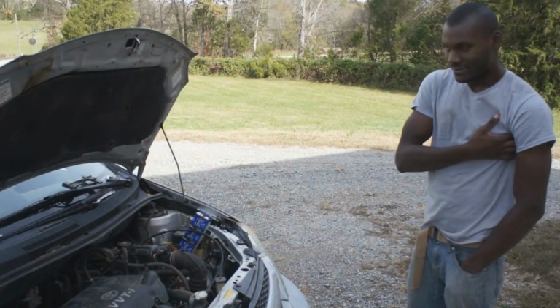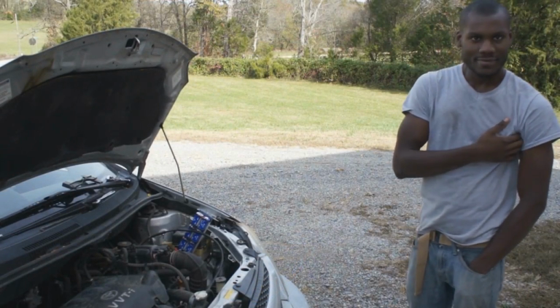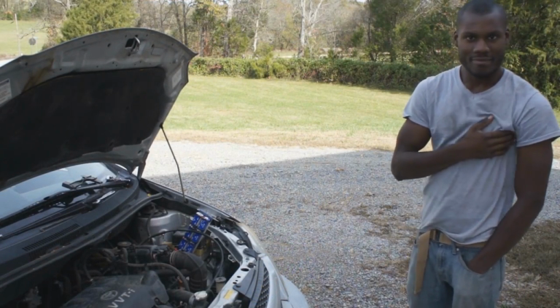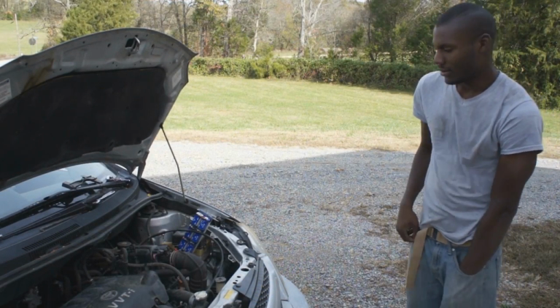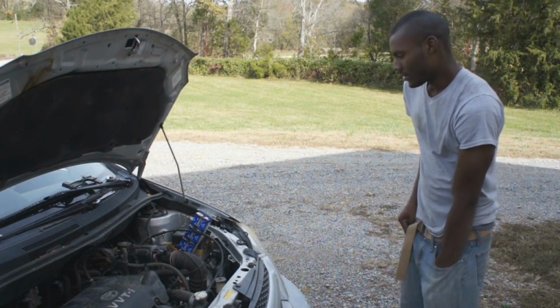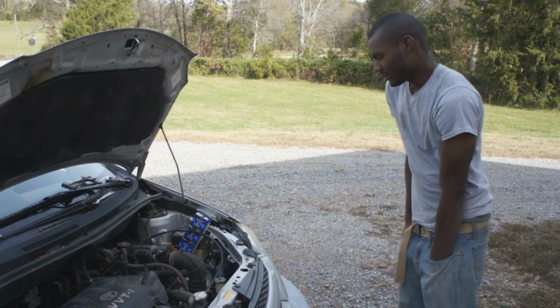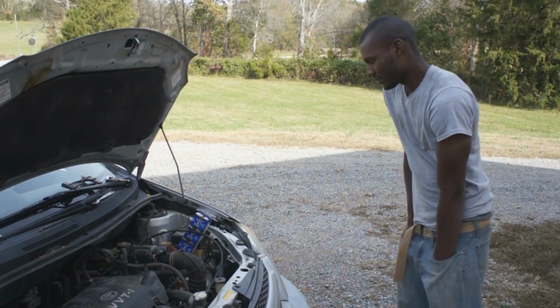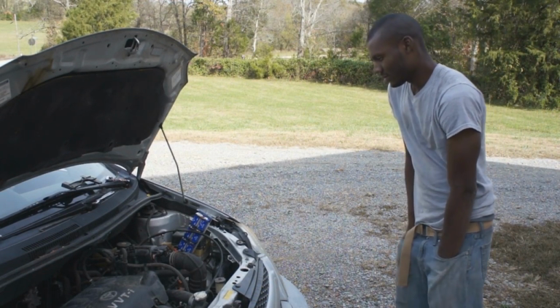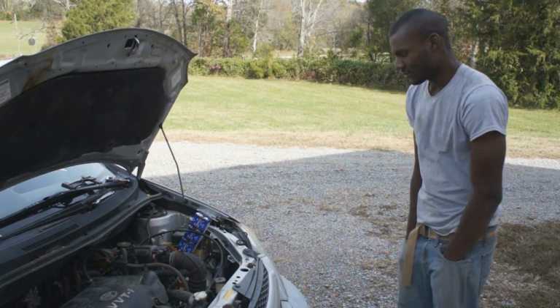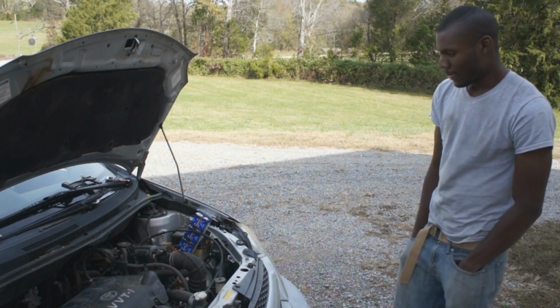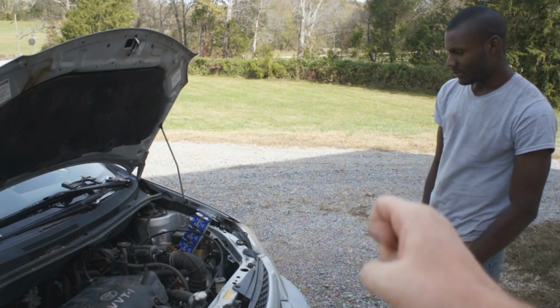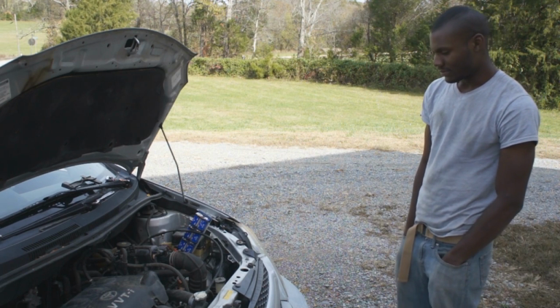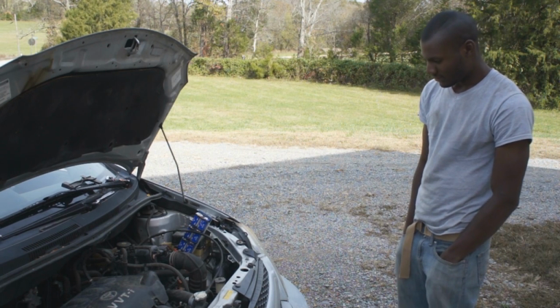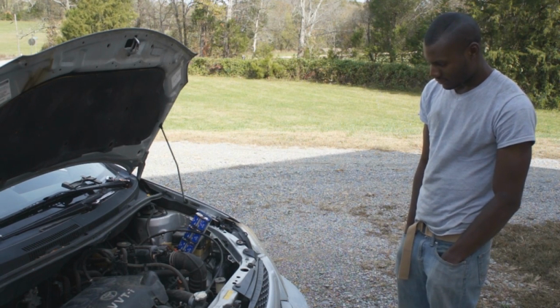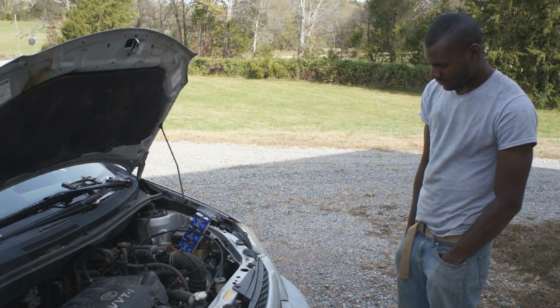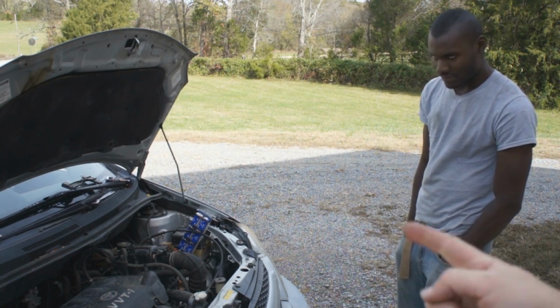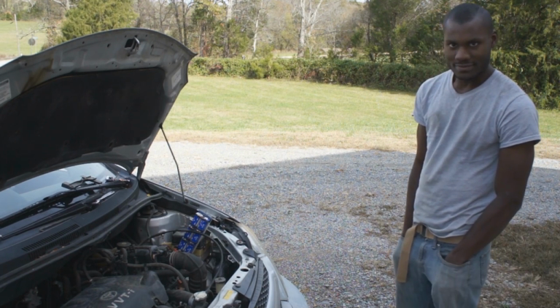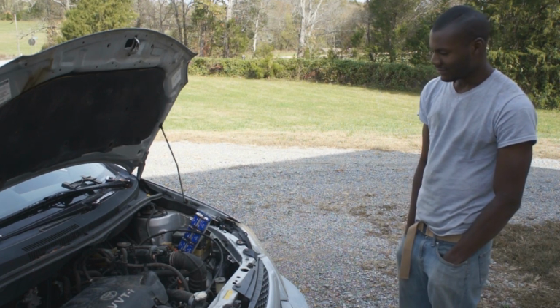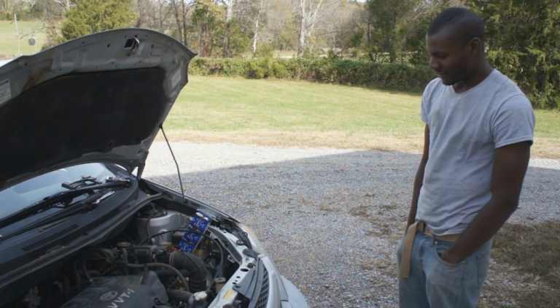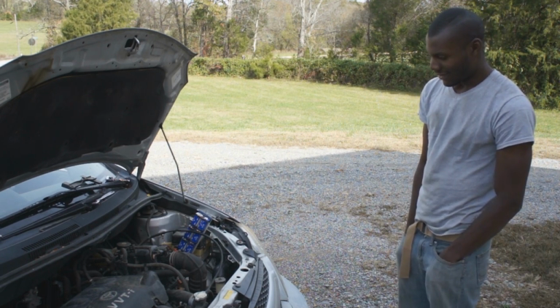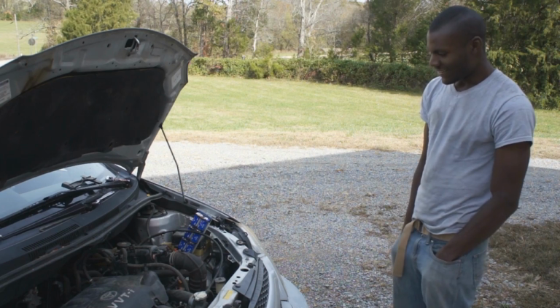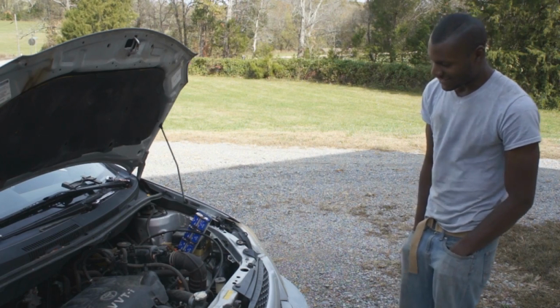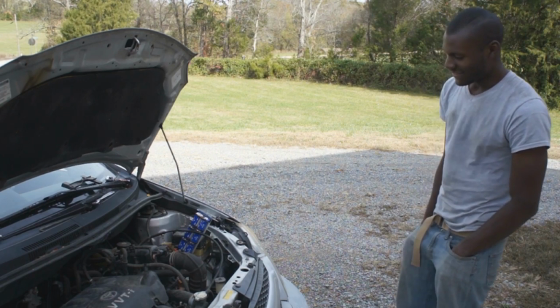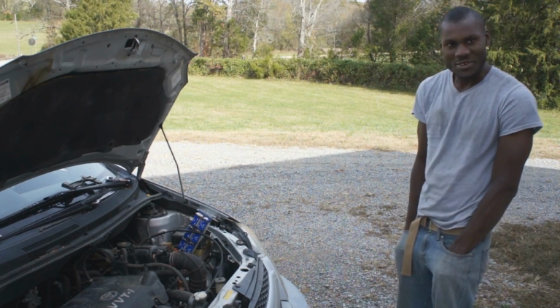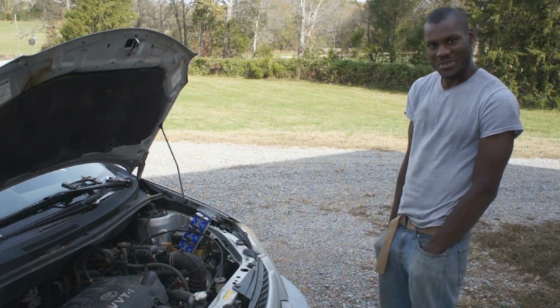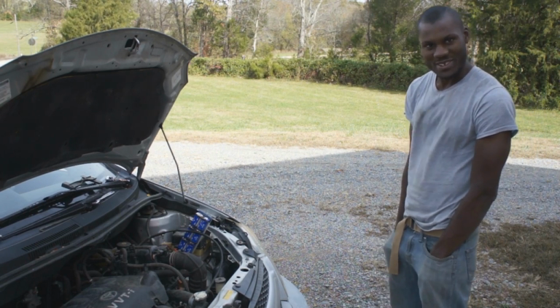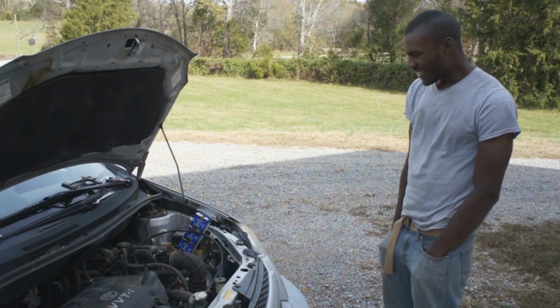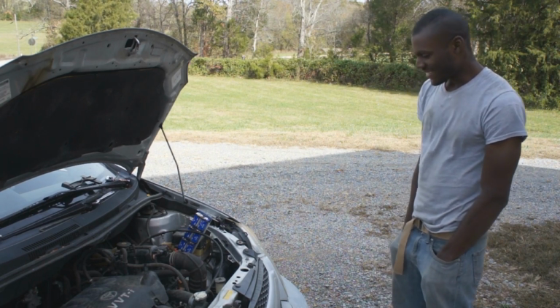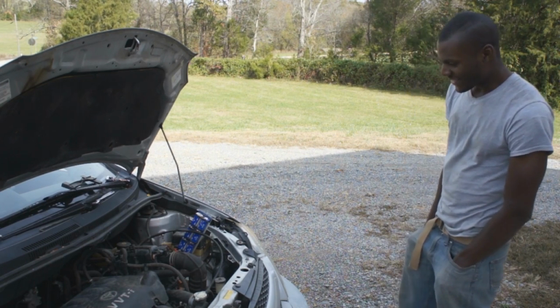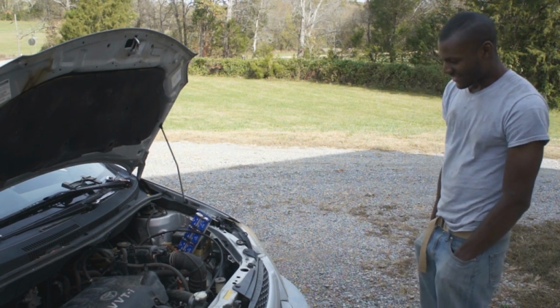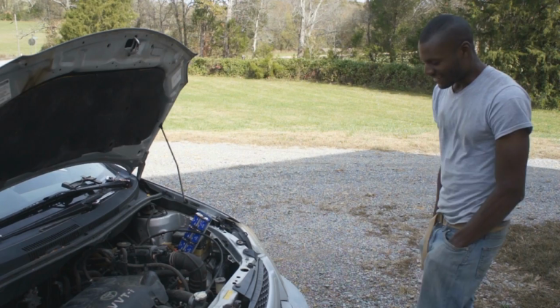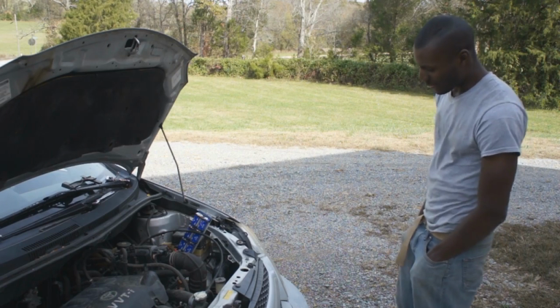Before we wrap up, I thought I'd bring Jensen out here. He was working inside the shop and has actually never seen the Mini Boost Pack in operation. What do you think, Jensen — you think that can start this car up? I'm pretty sure you know. Pretty impressive, right, if it starts it up.